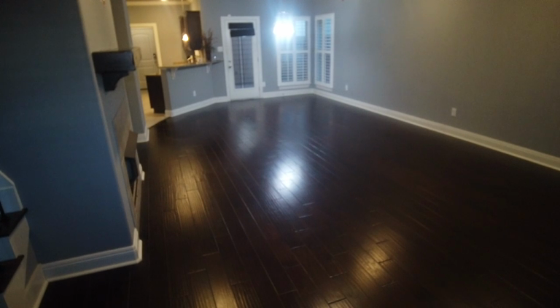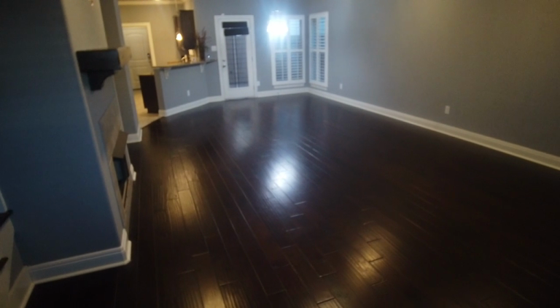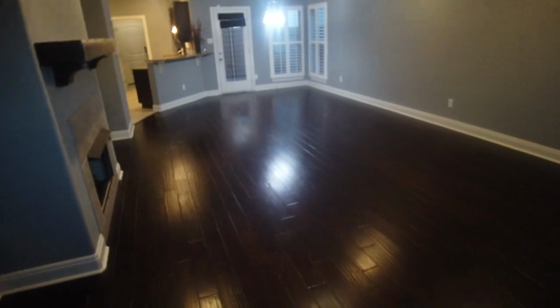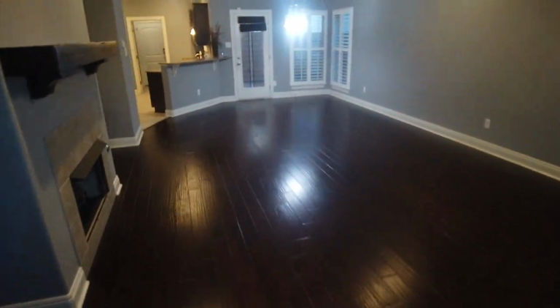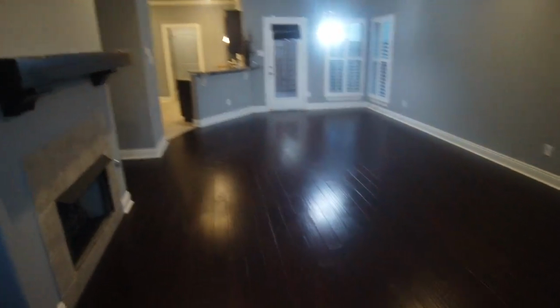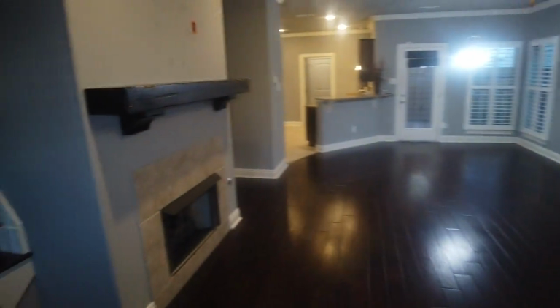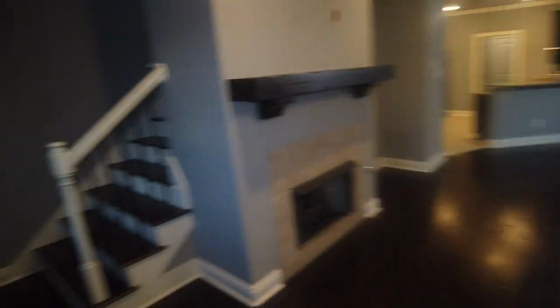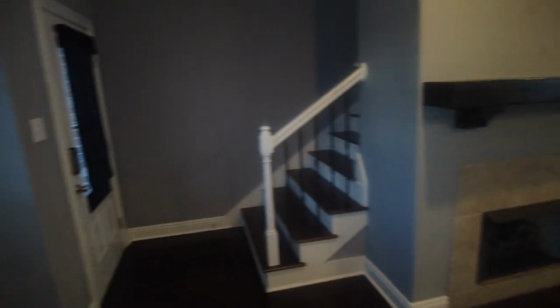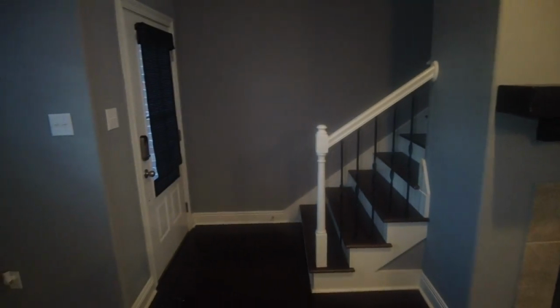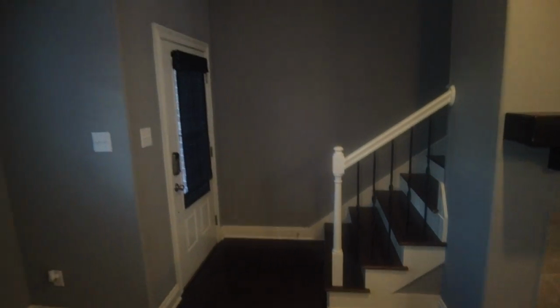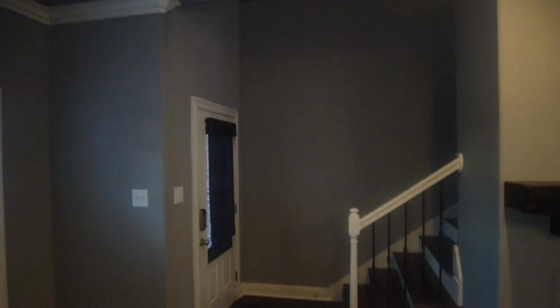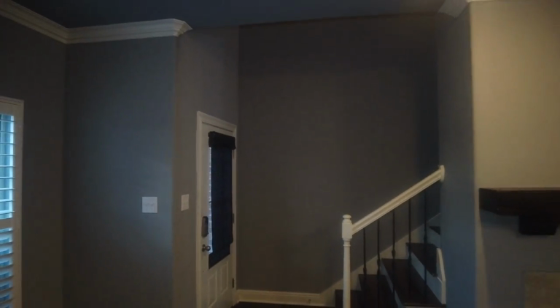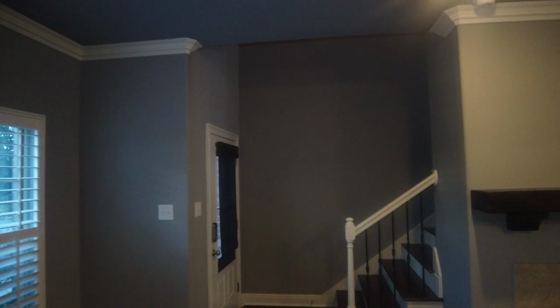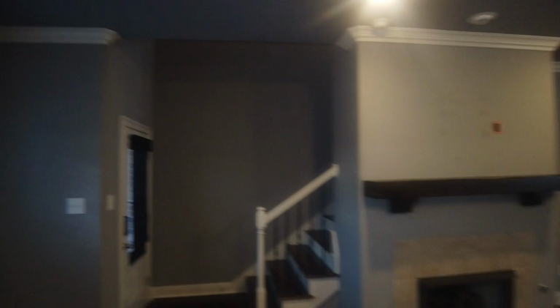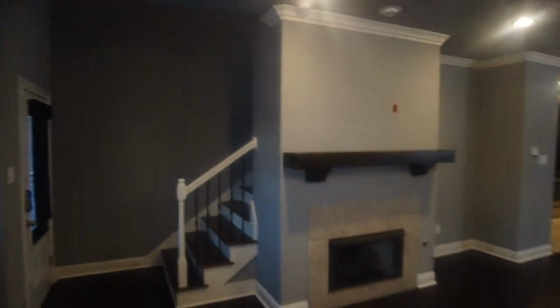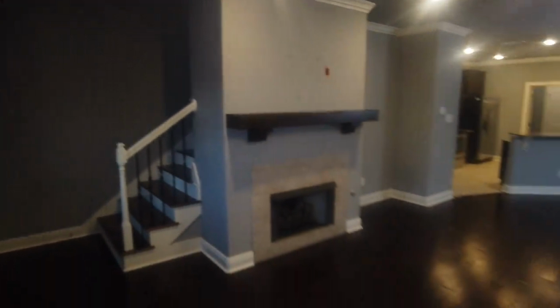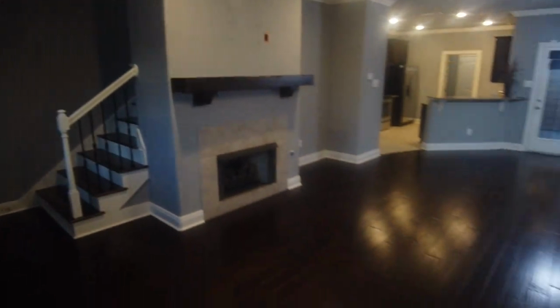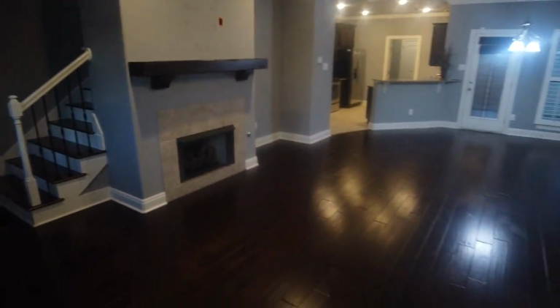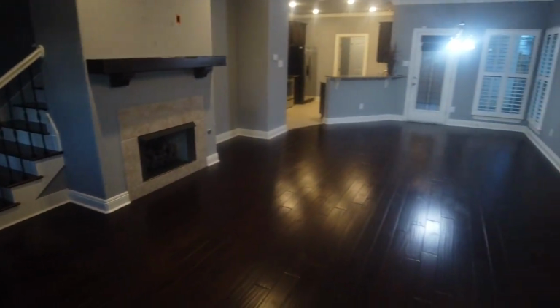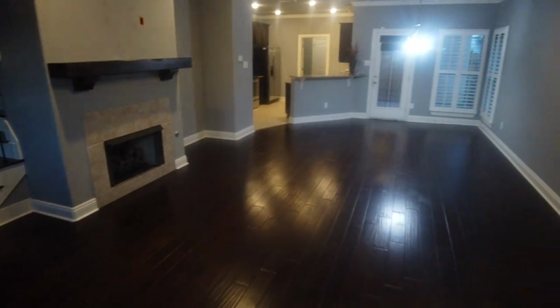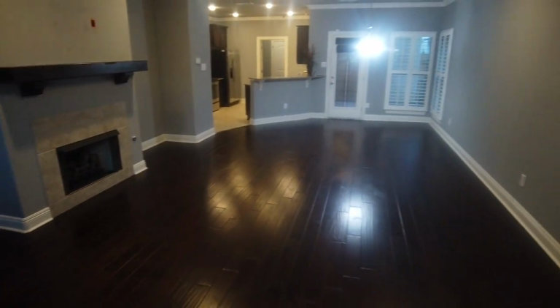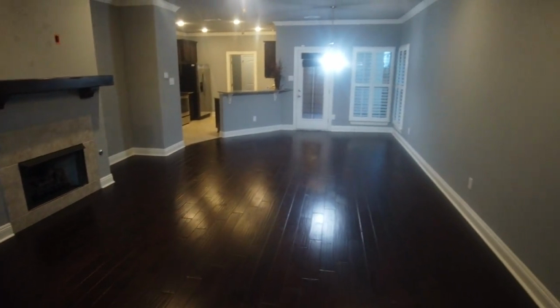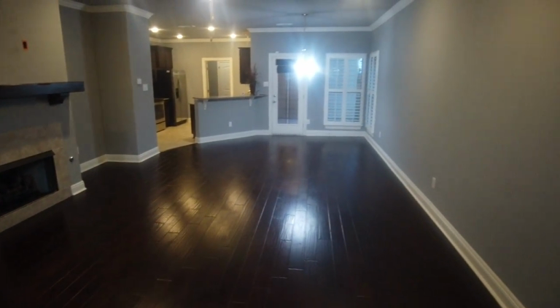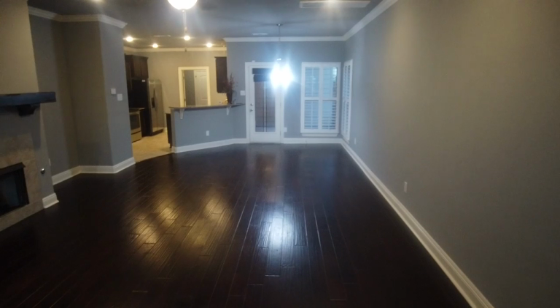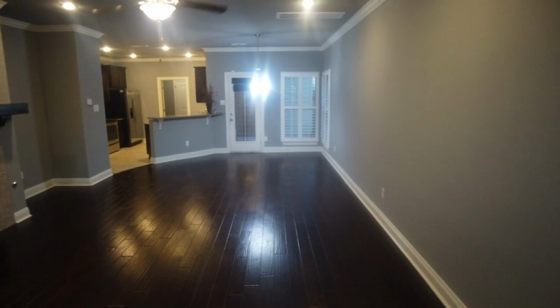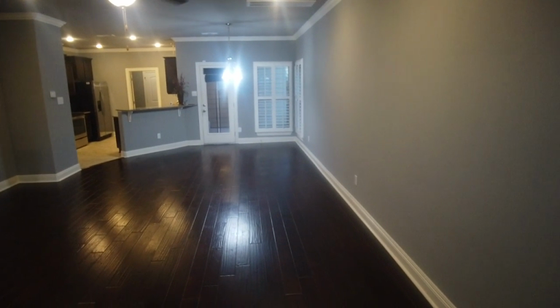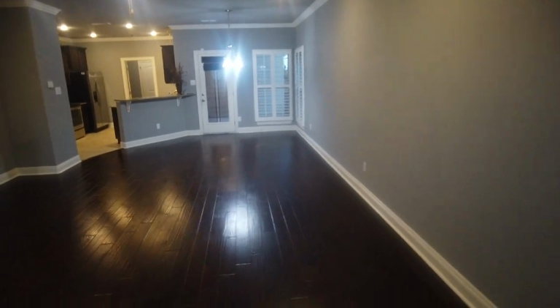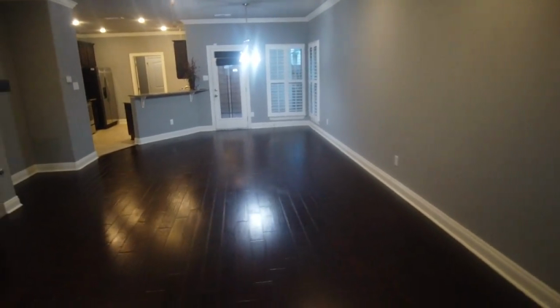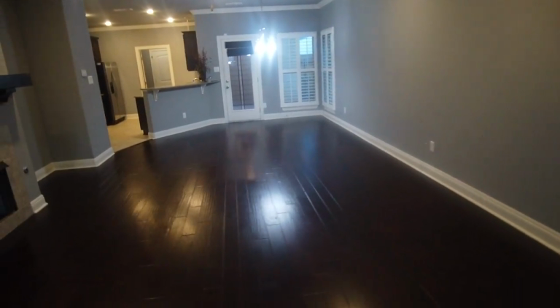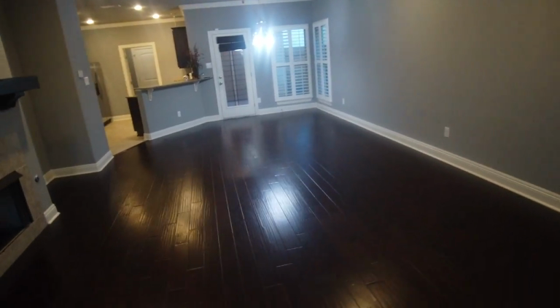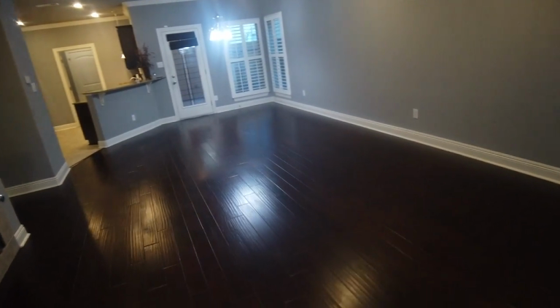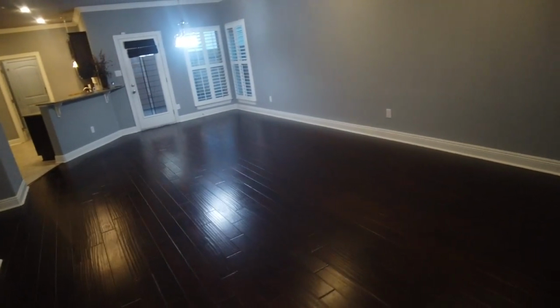Okay, so here's the living room — there's your front door. It's a nice size with crown moldings. I'm trying to do this as steady as possible, but you have a good-sized living room.